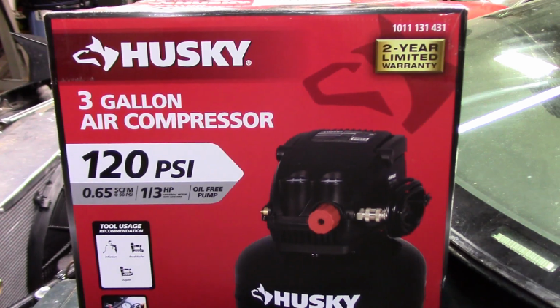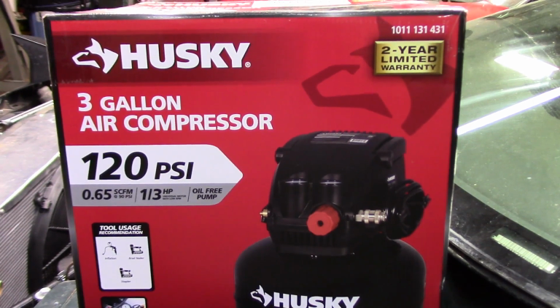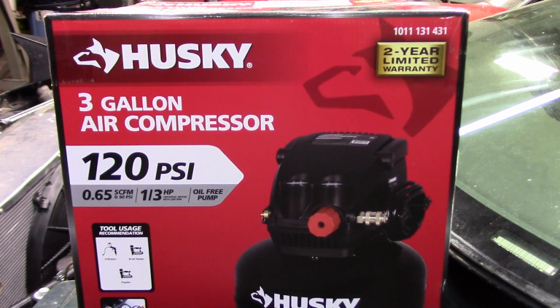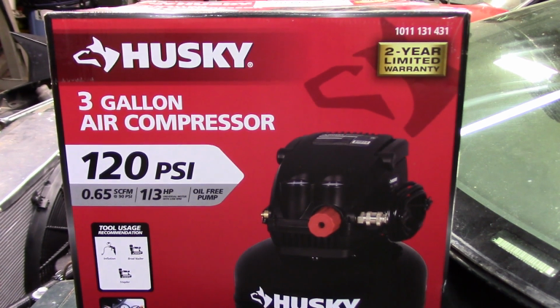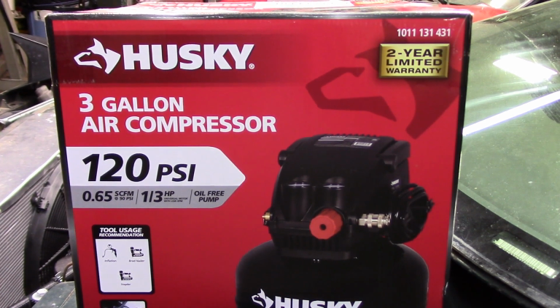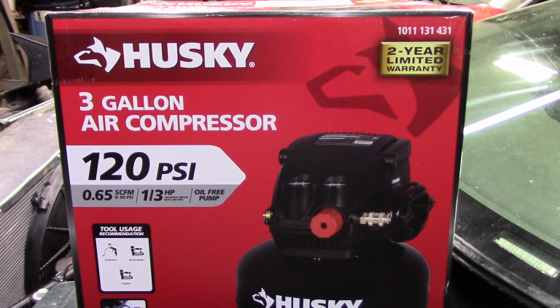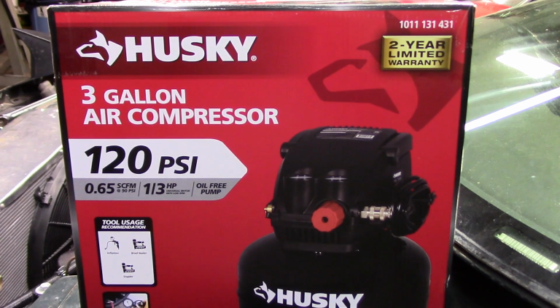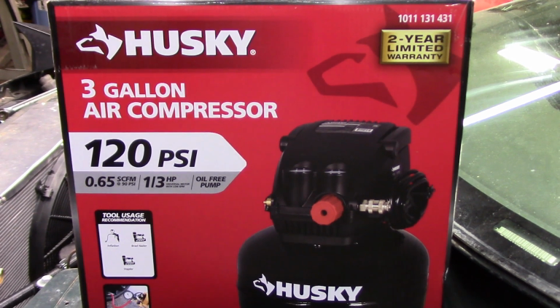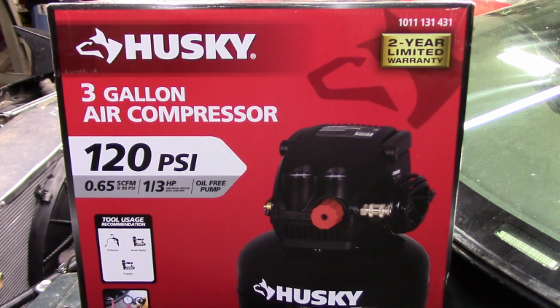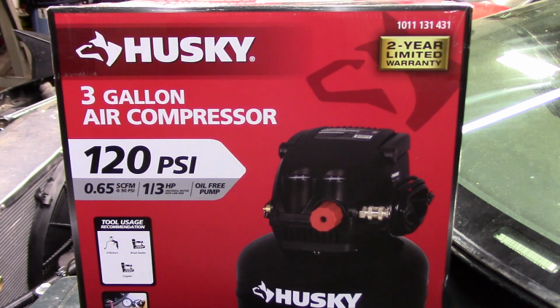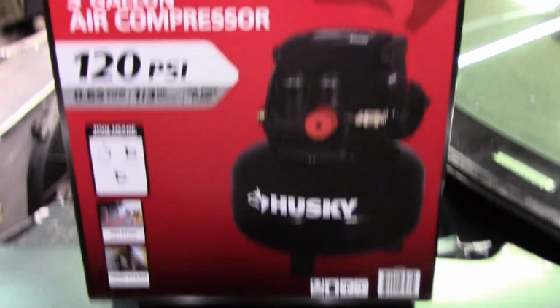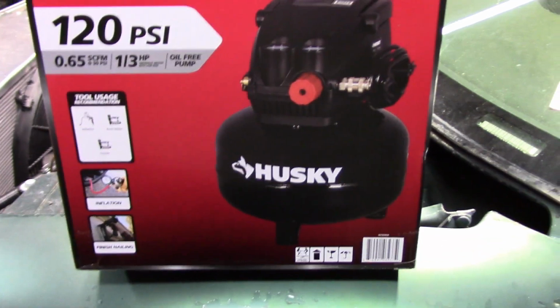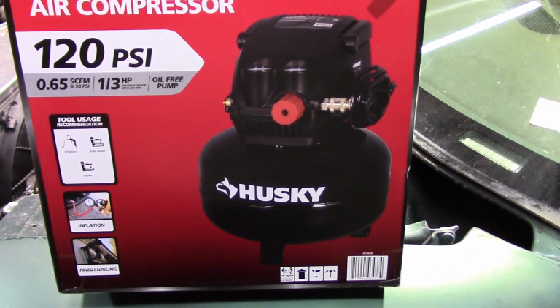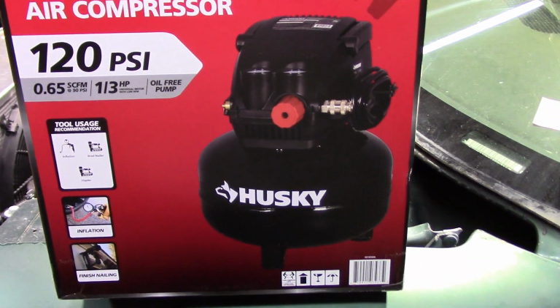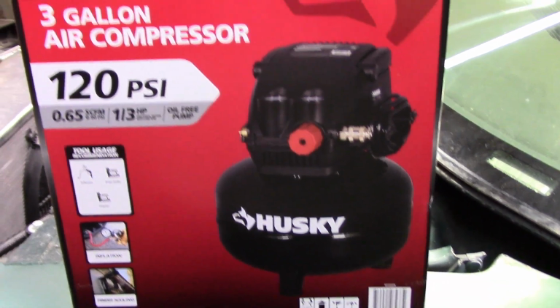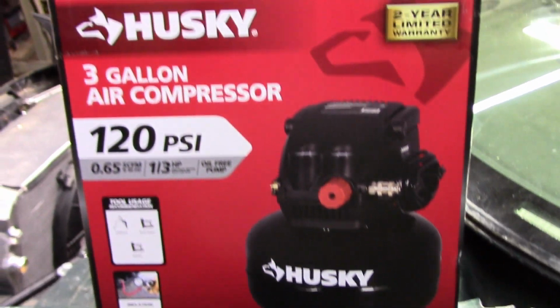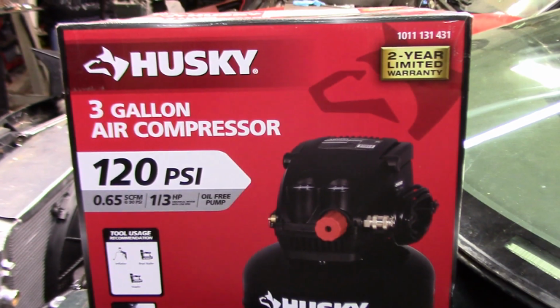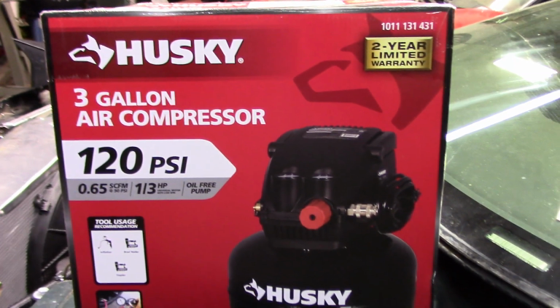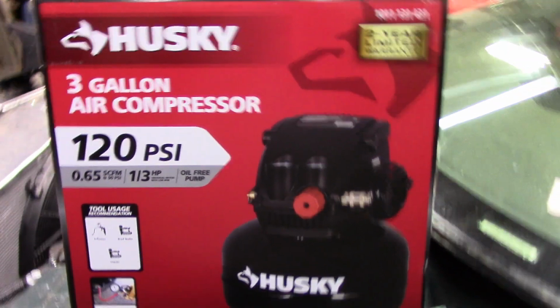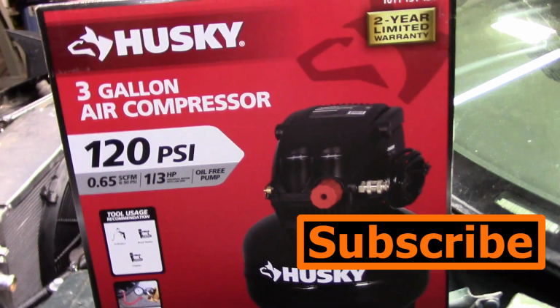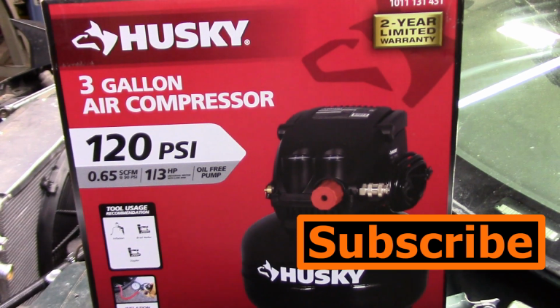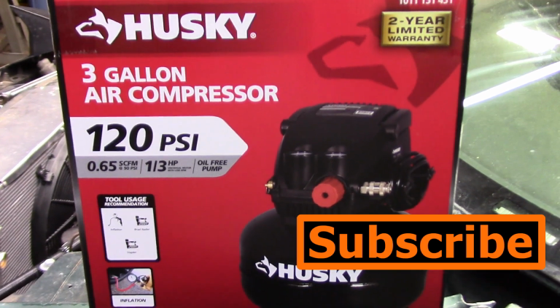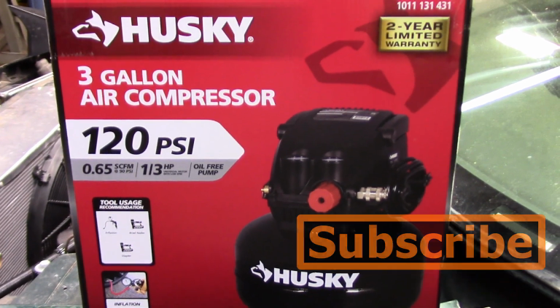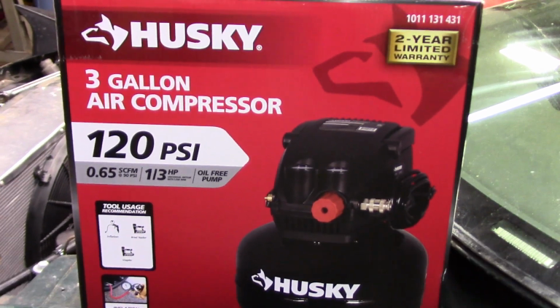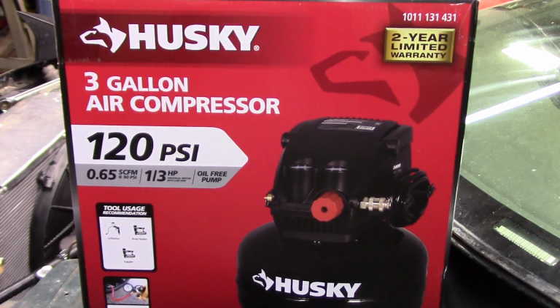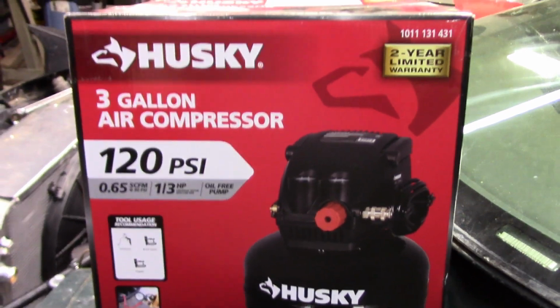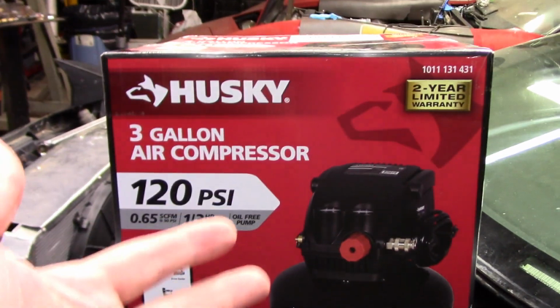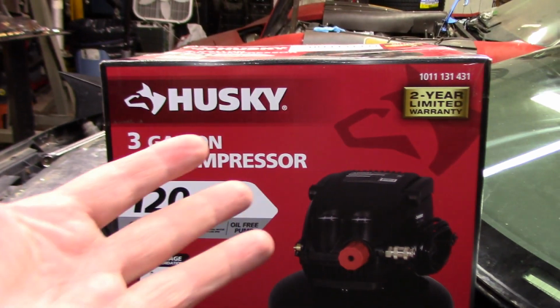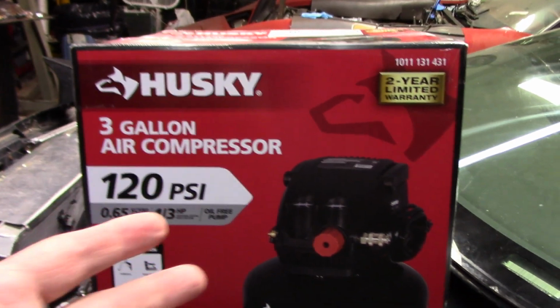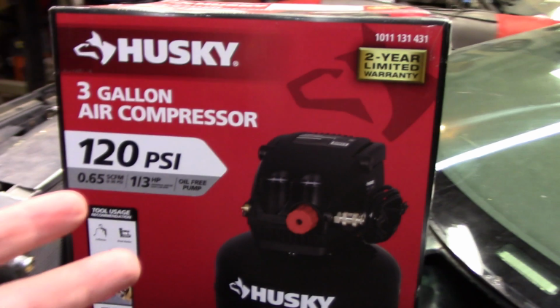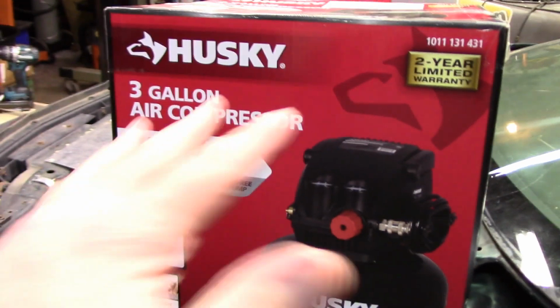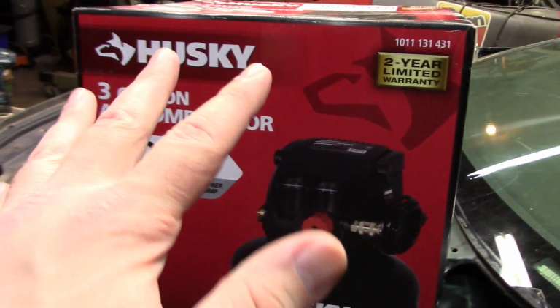I just picked up this Husky 3-gallon, 120 PSI pancake compressor. Got it for about 60-ish bucks — well, actually I had a store credit from a refund so technically it cost me nothing. But this is not sponsored.